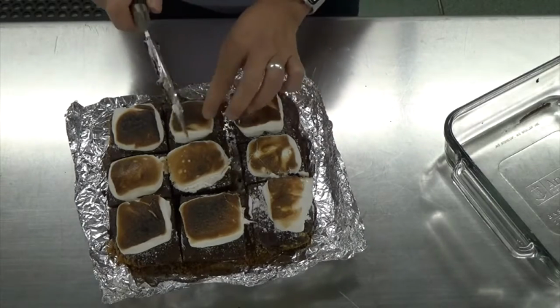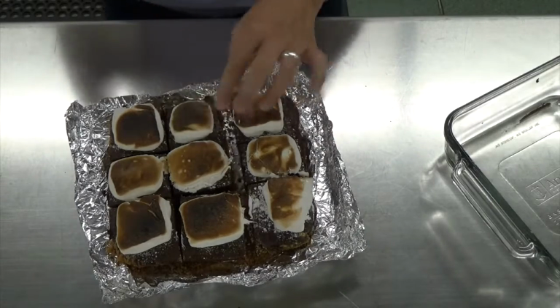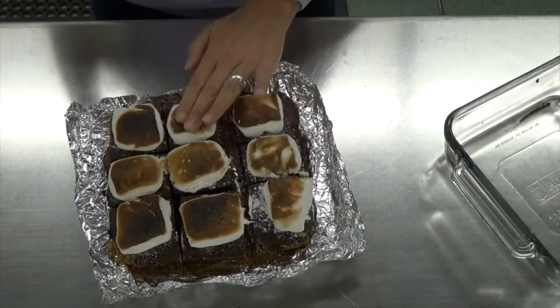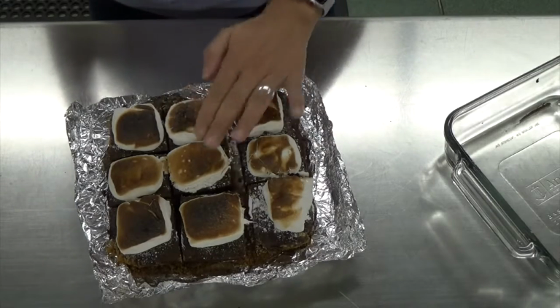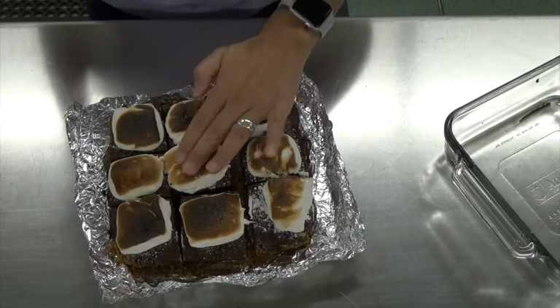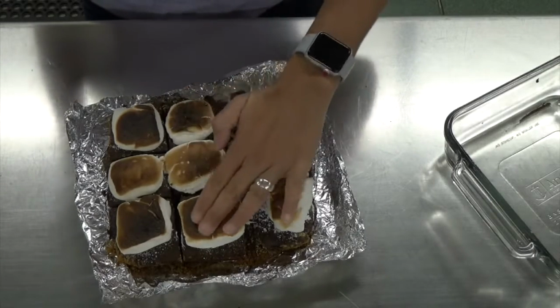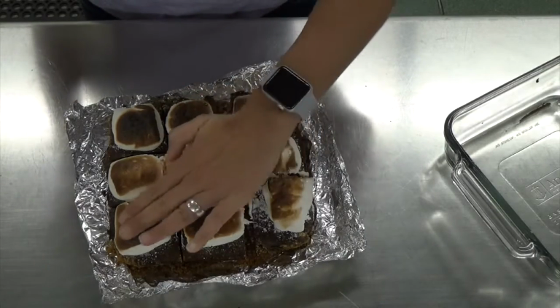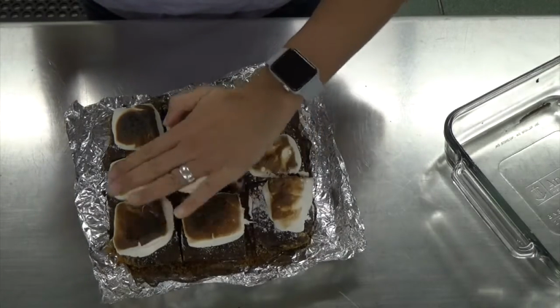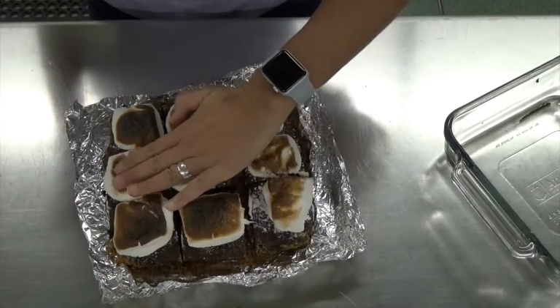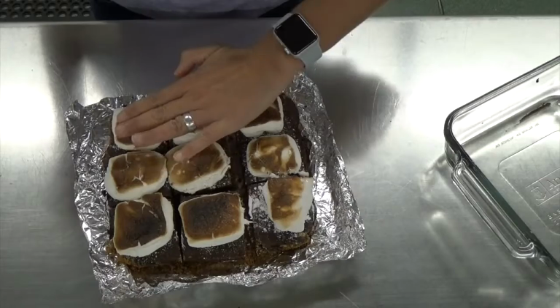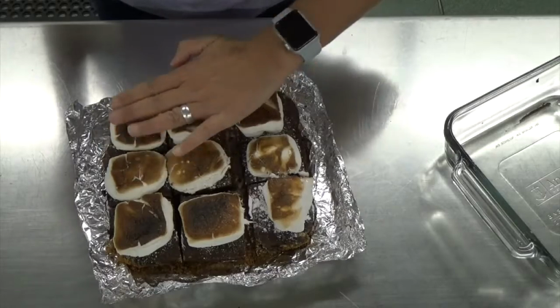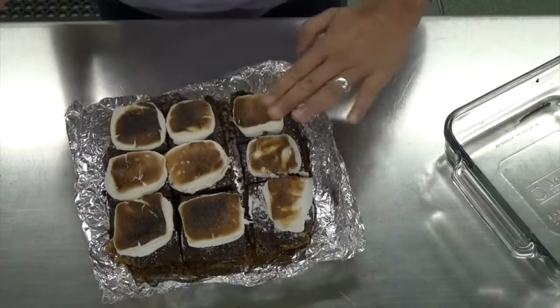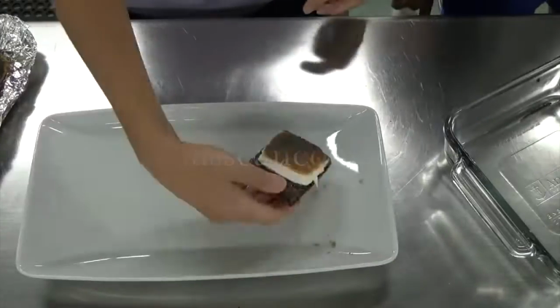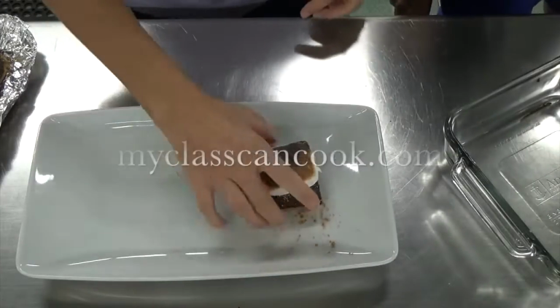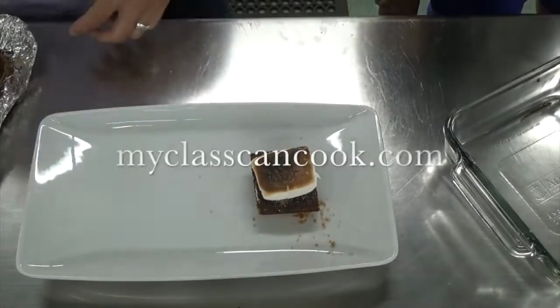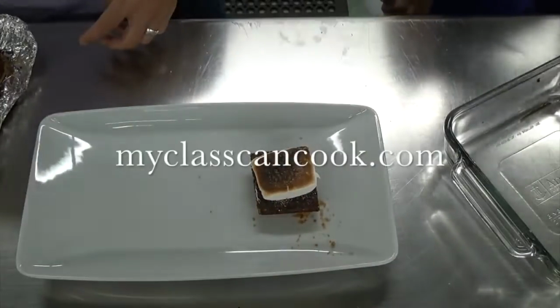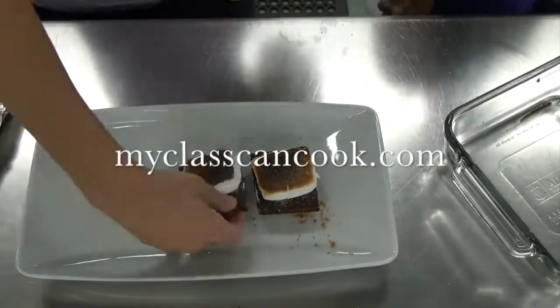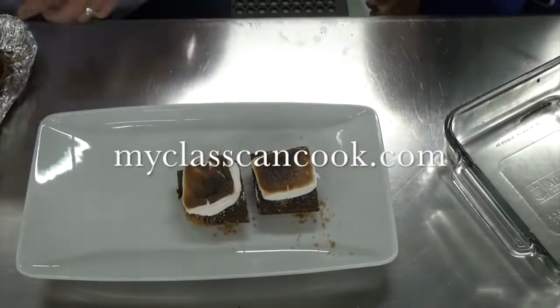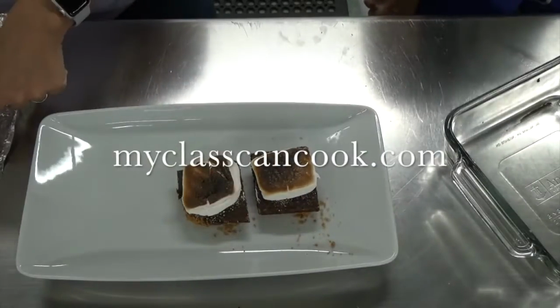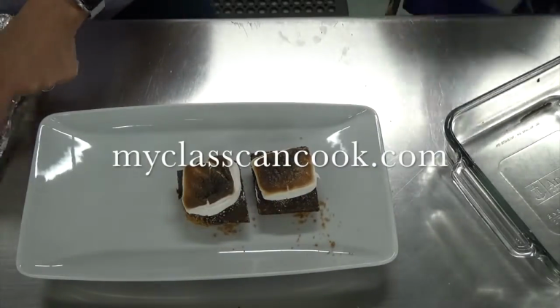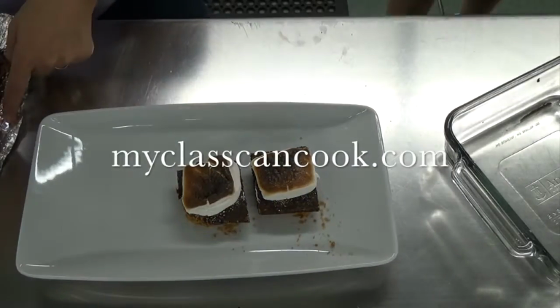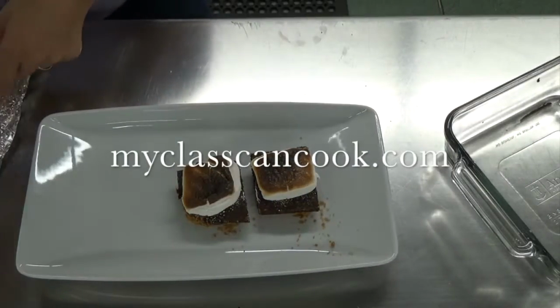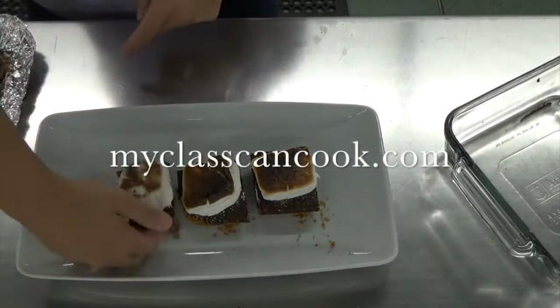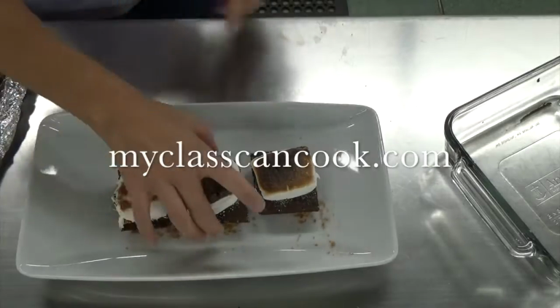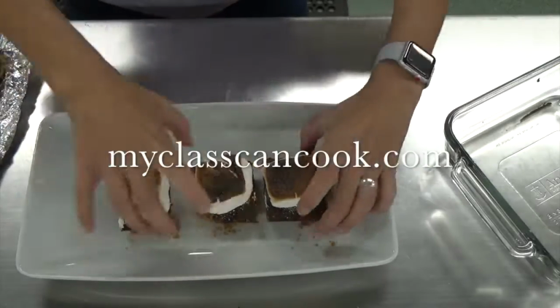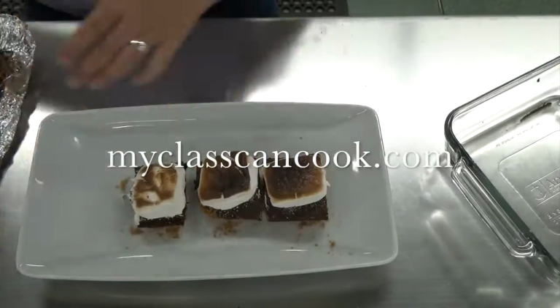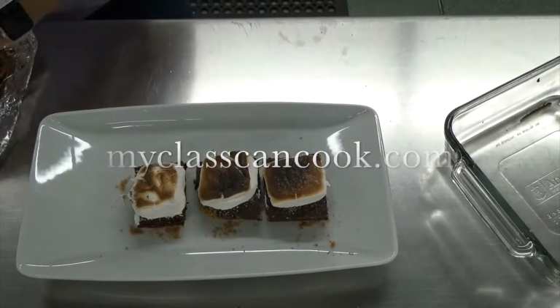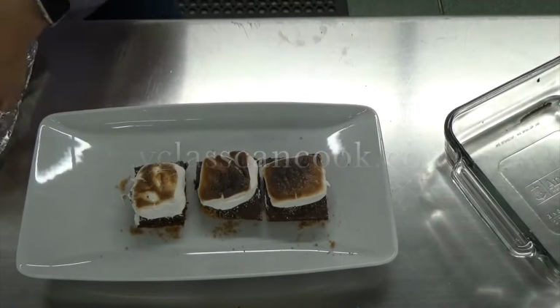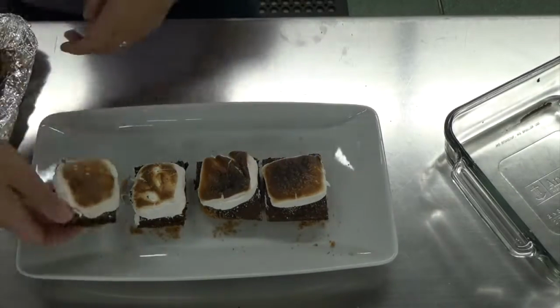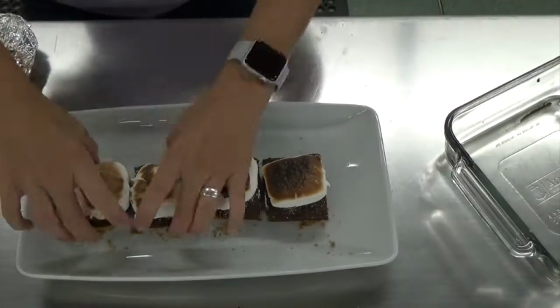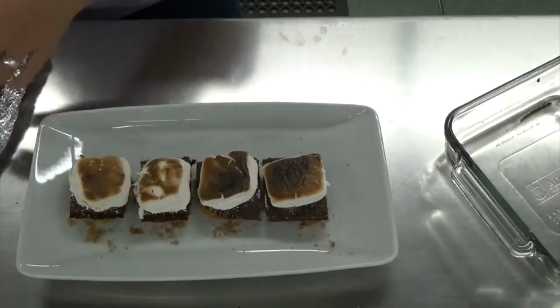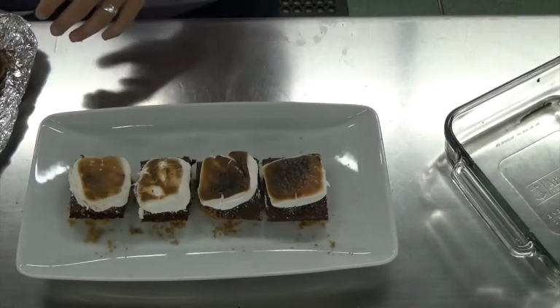I don't think they'll last a few days — these are so delicious! For this delicious recipe and more, visit MyClassCanCook.com.